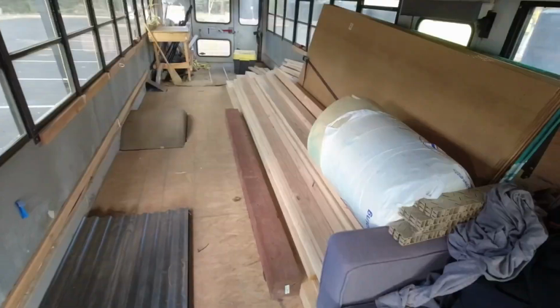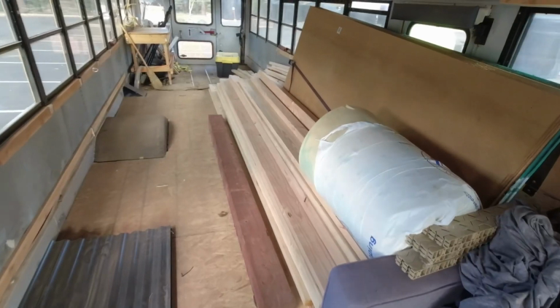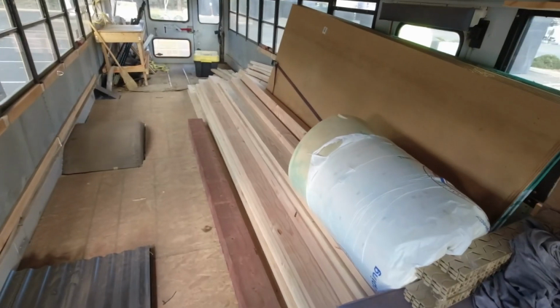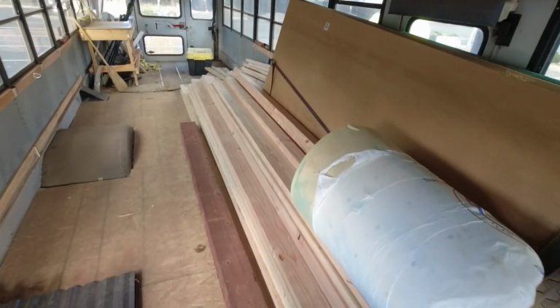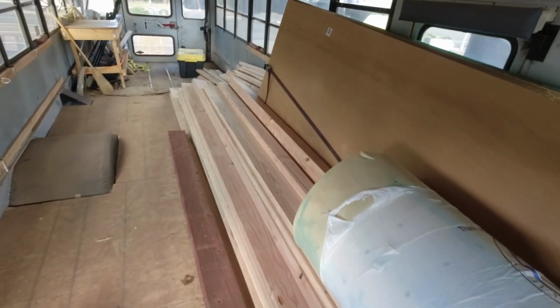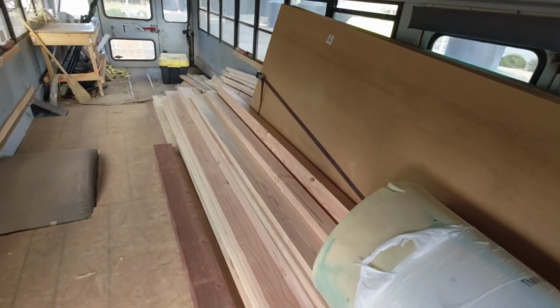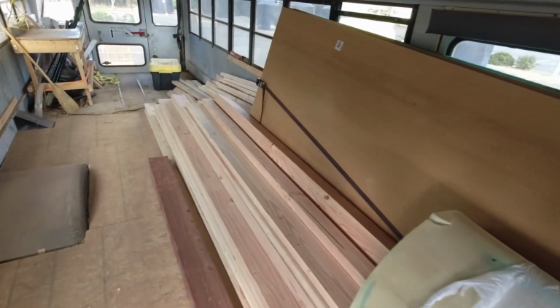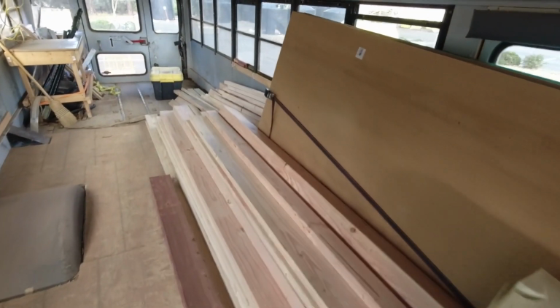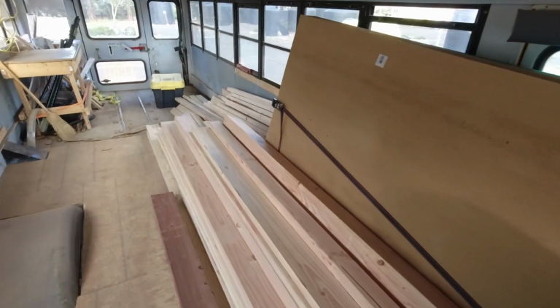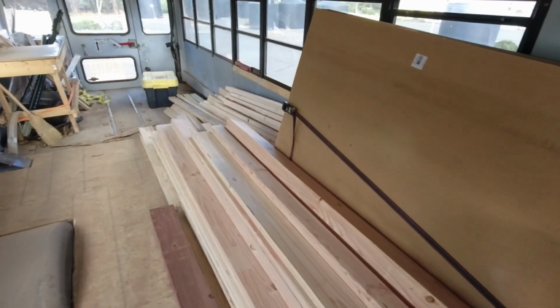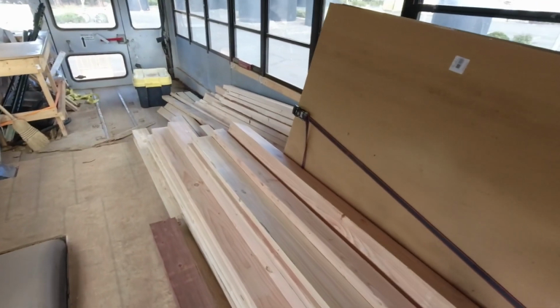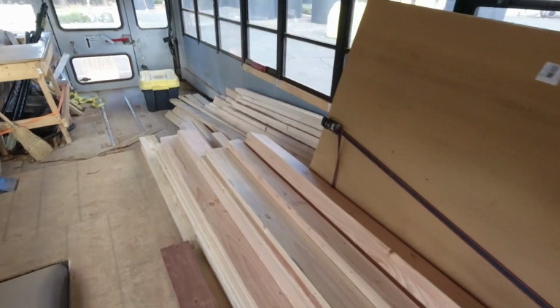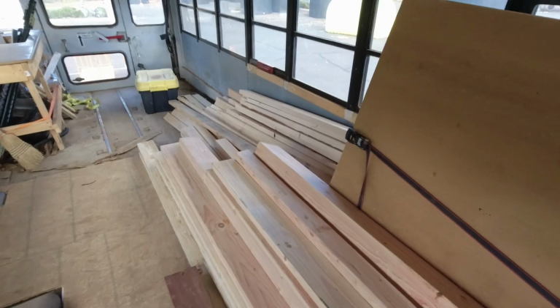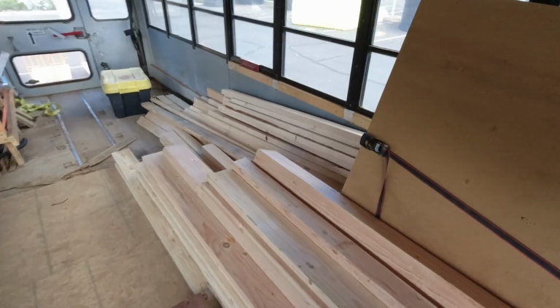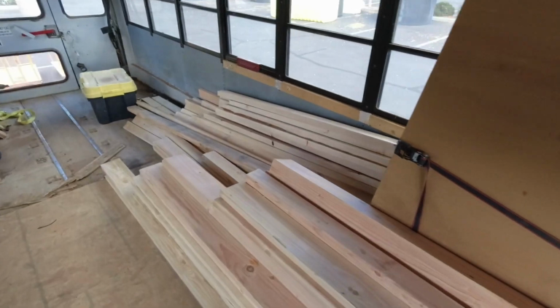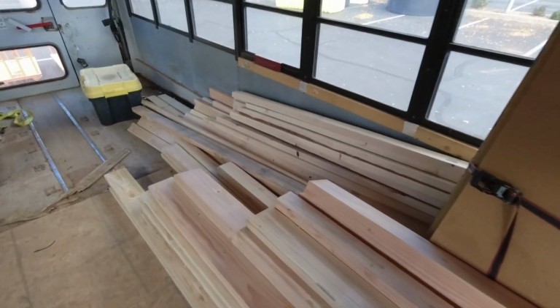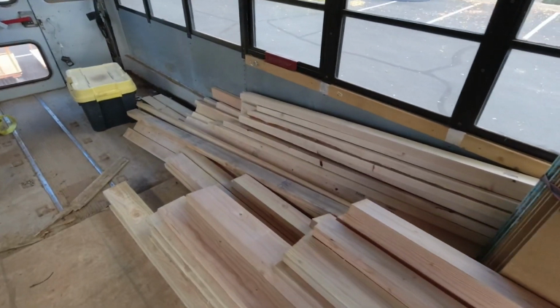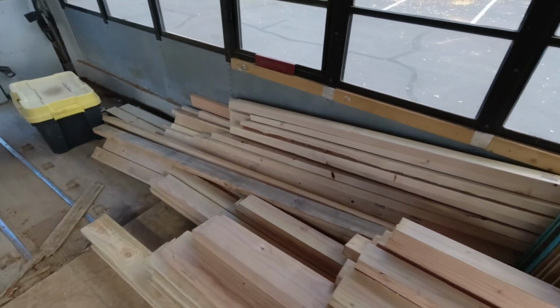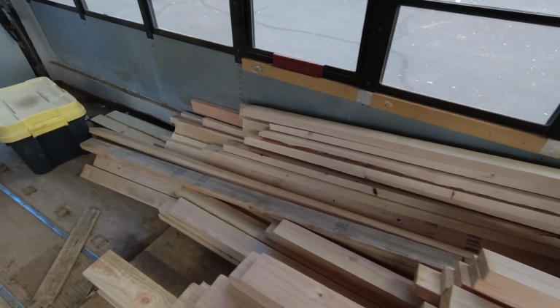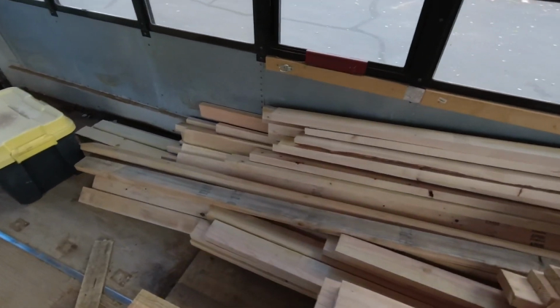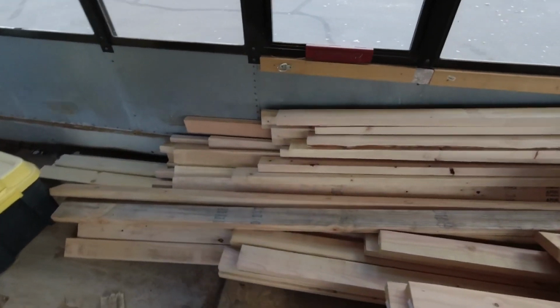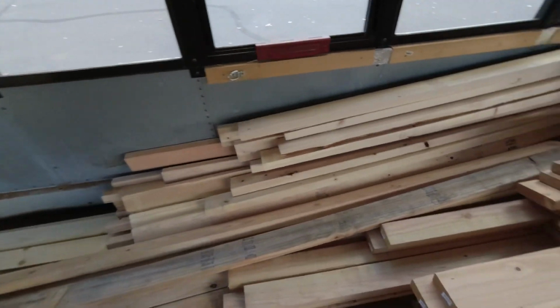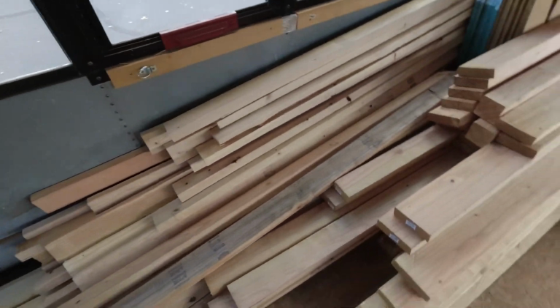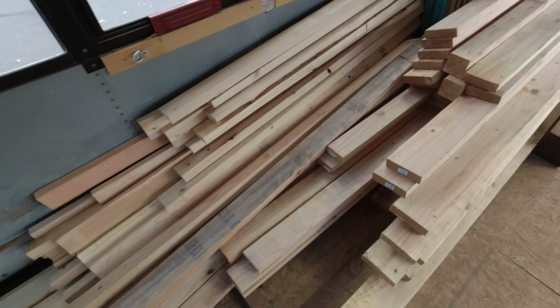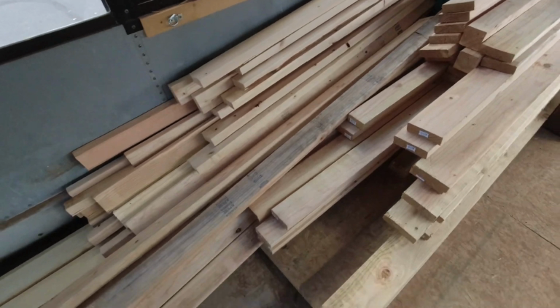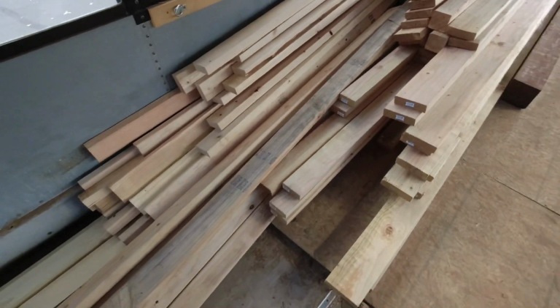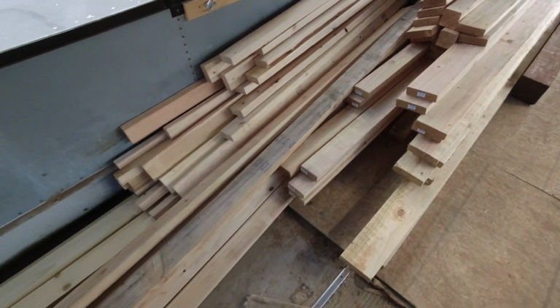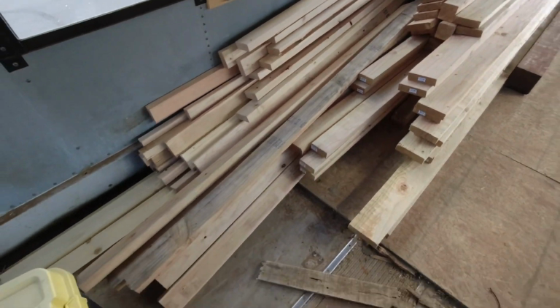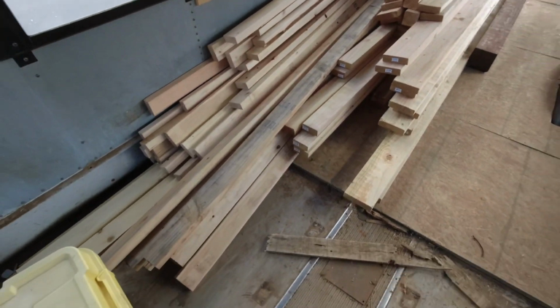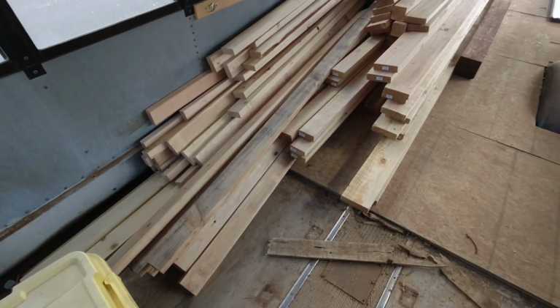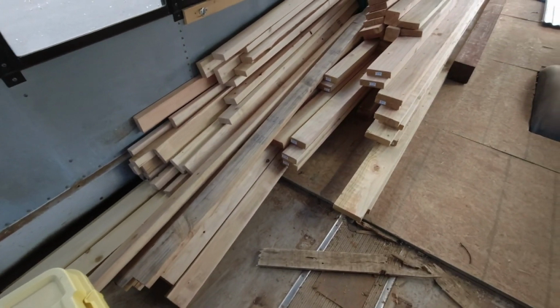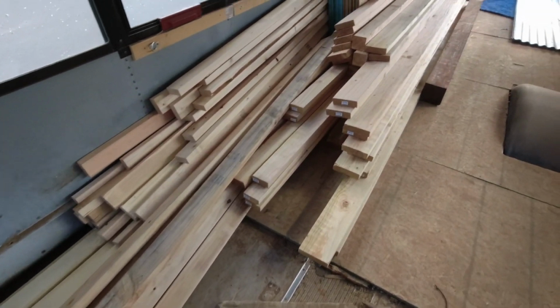We just picked up all this lumber and materials from Home Depot. If you're wondering what $2,000 gets you at Home Depot, this is about it. We got huge long 2x6s, 2x4s, 2x3s.